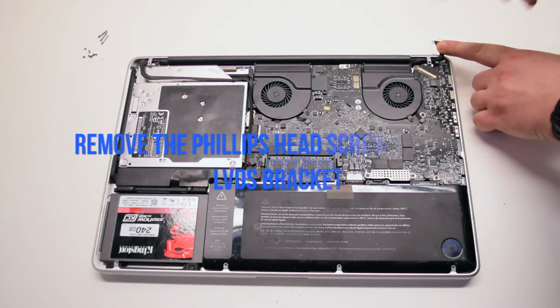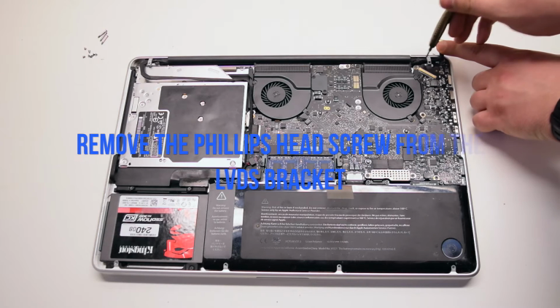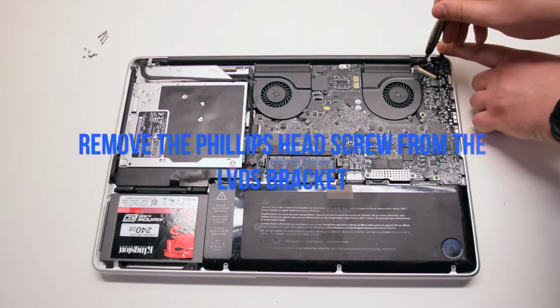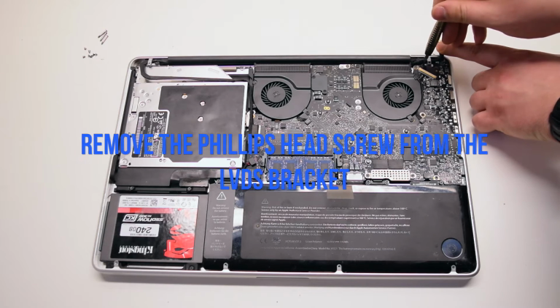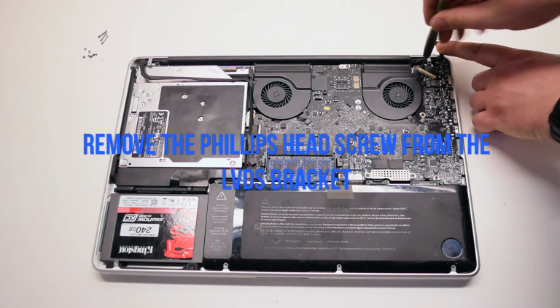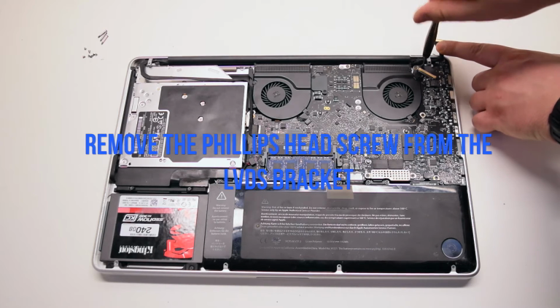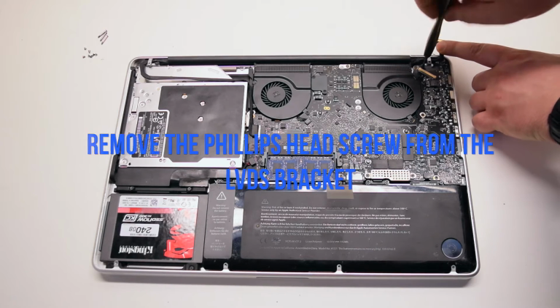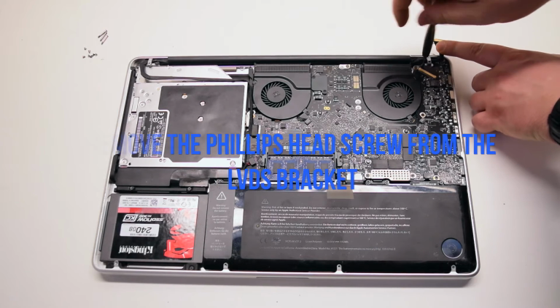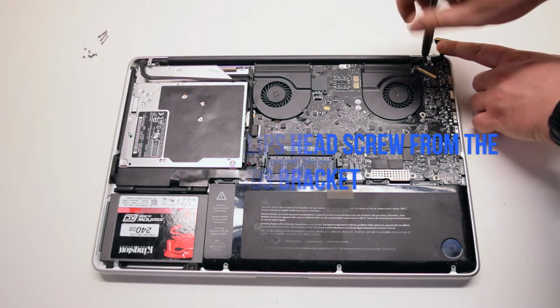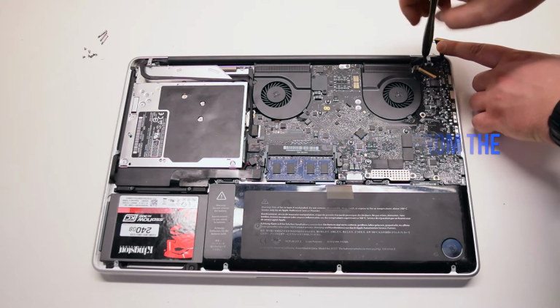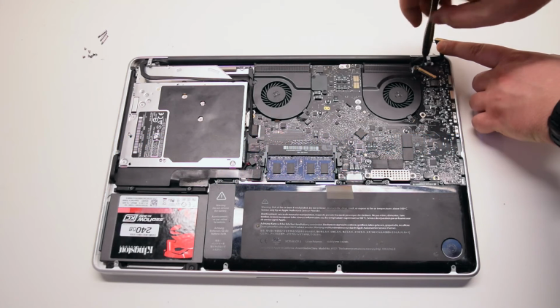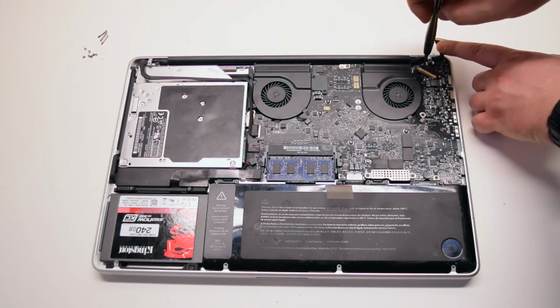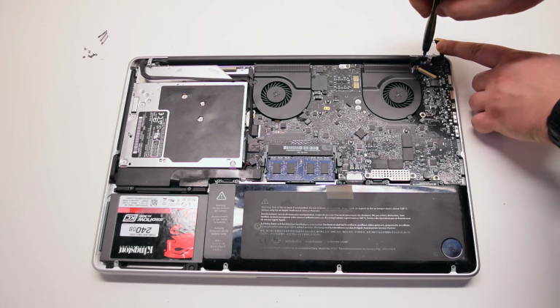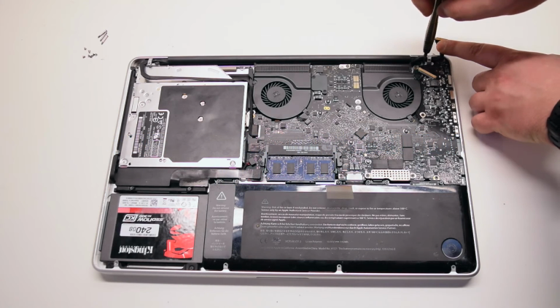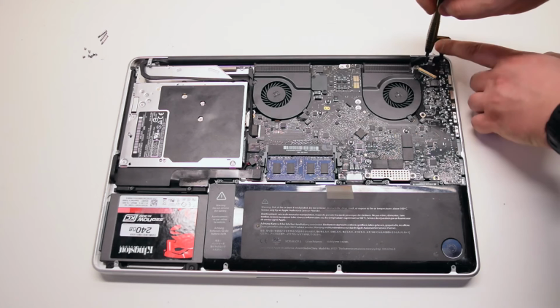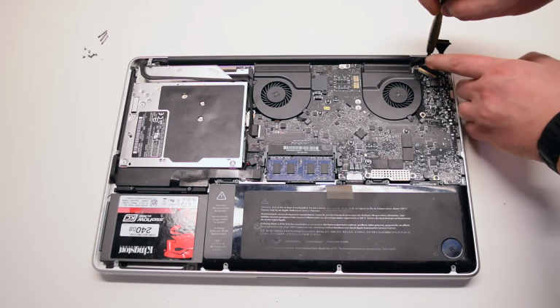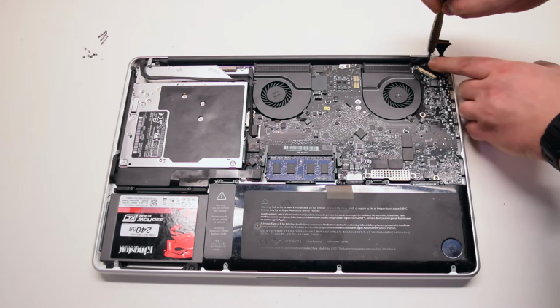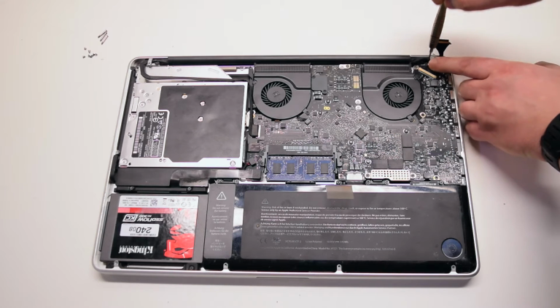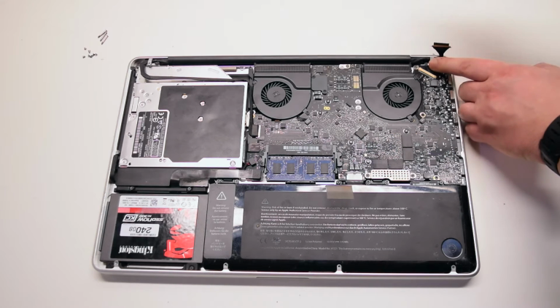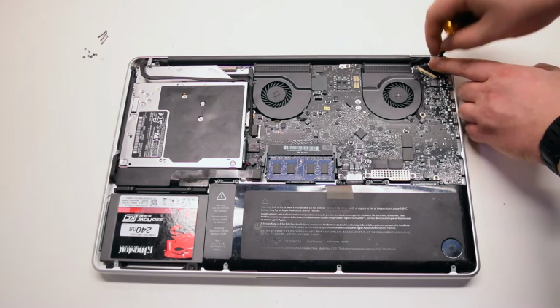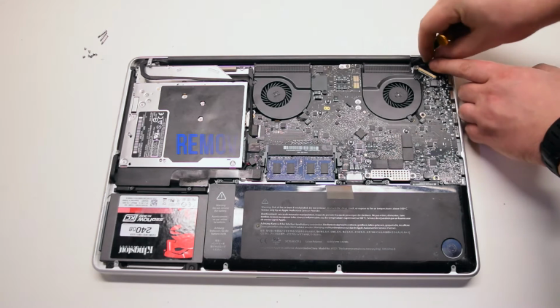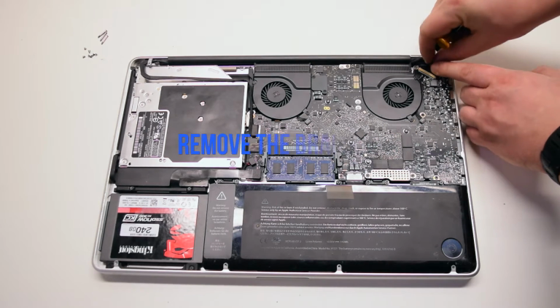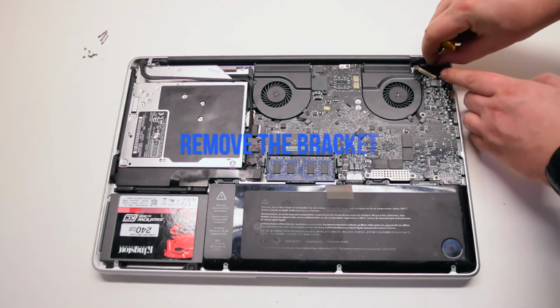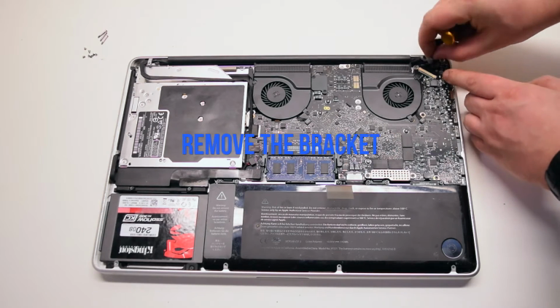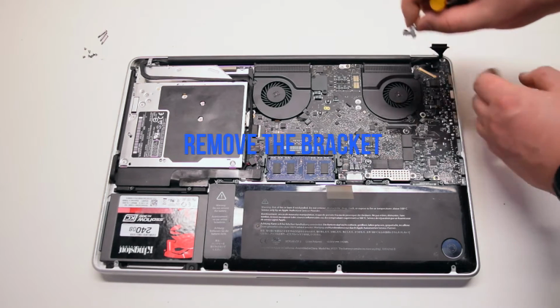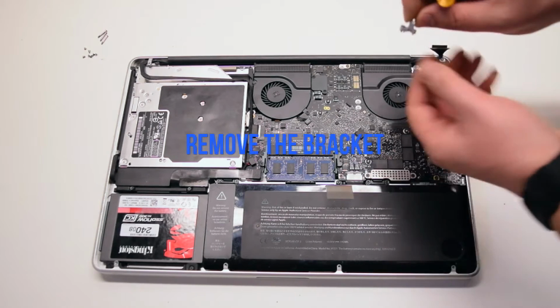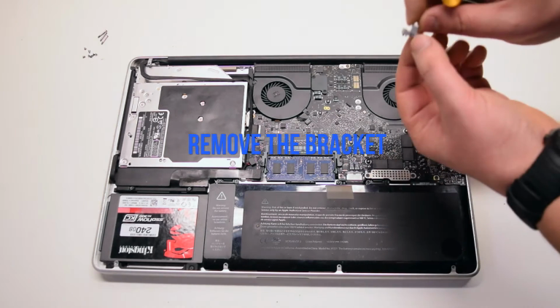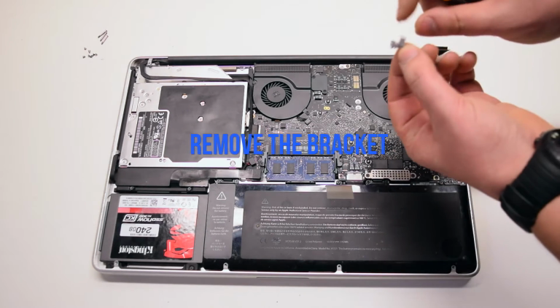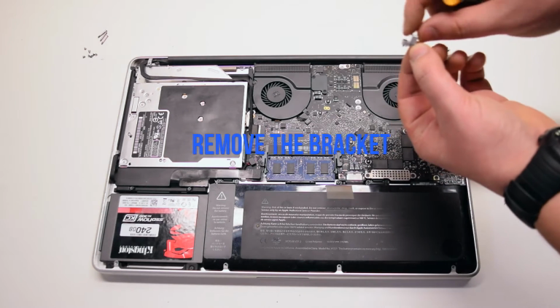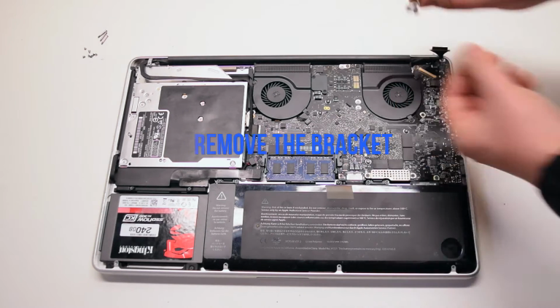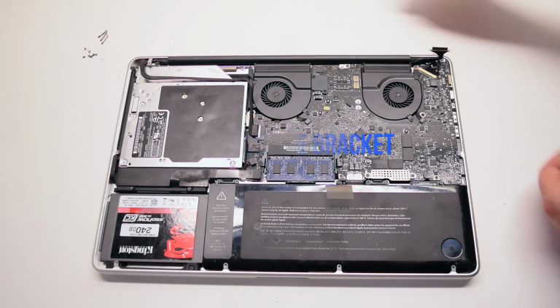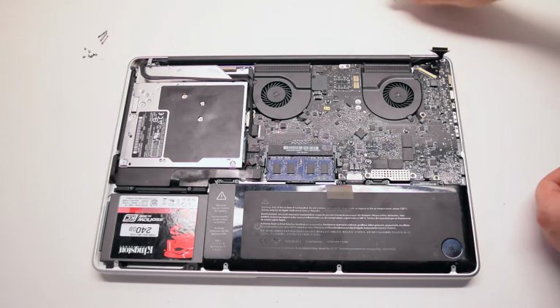We'll need to remove the LVDS cable bracket. It's attached with one Phillips head screw. Once it's unscrewed, you can remove the bracket out of the way.